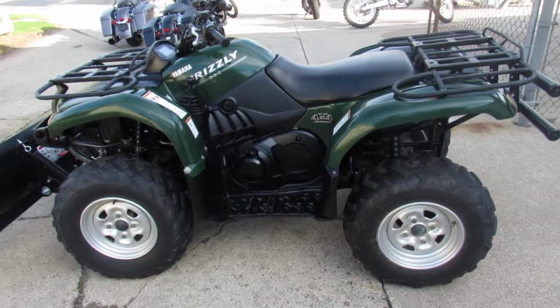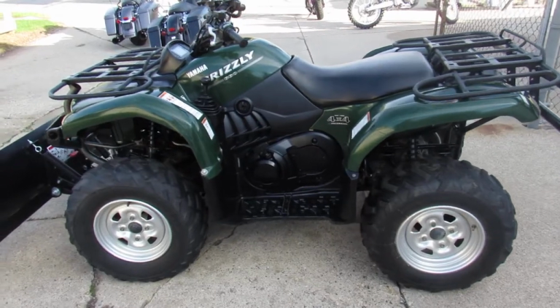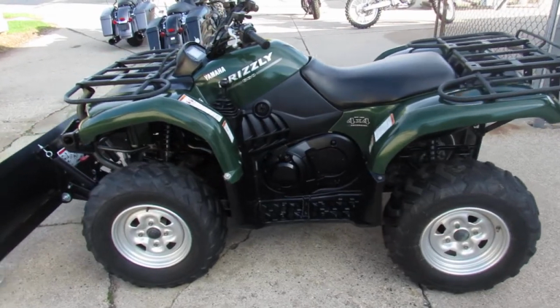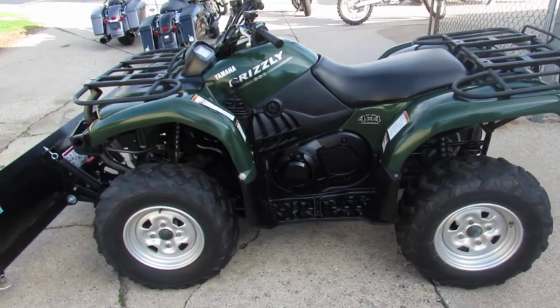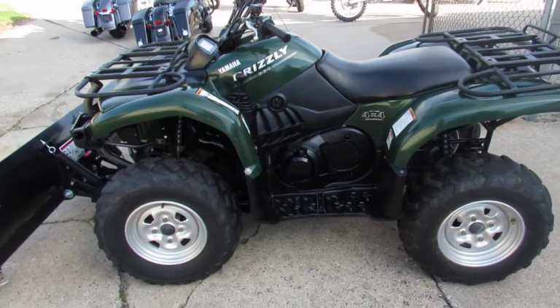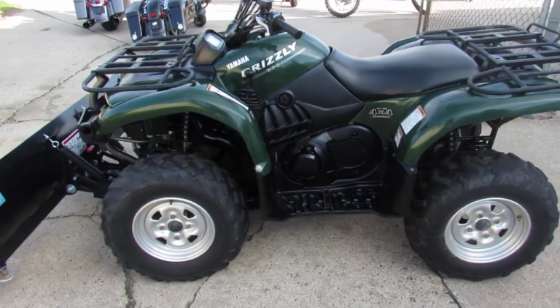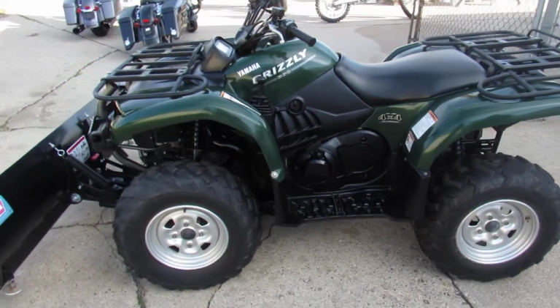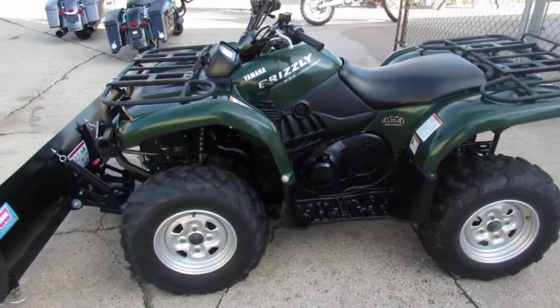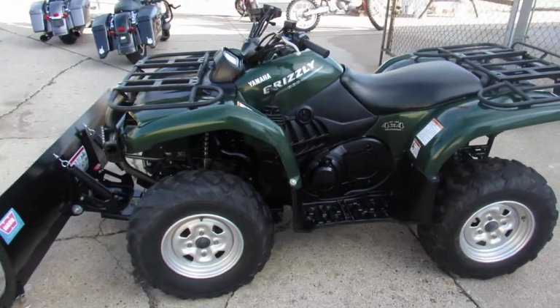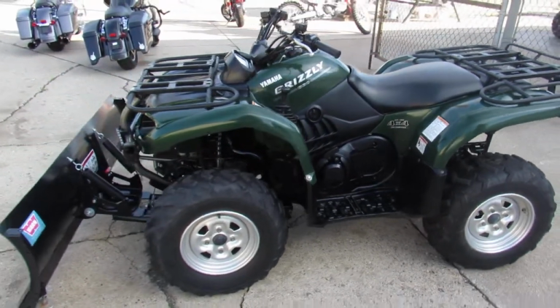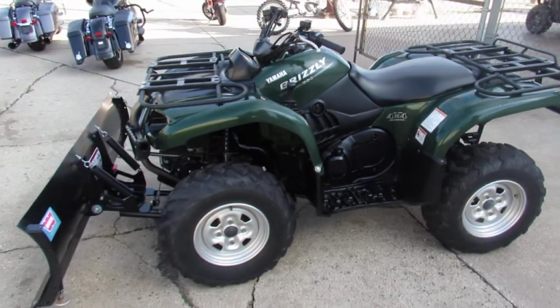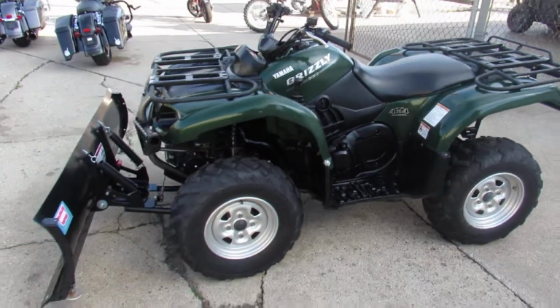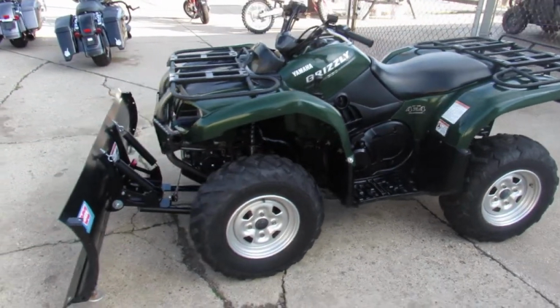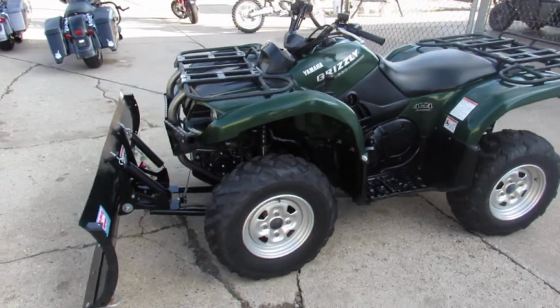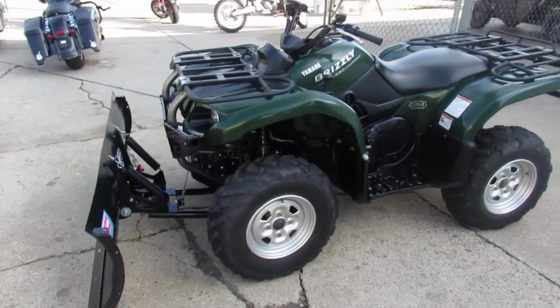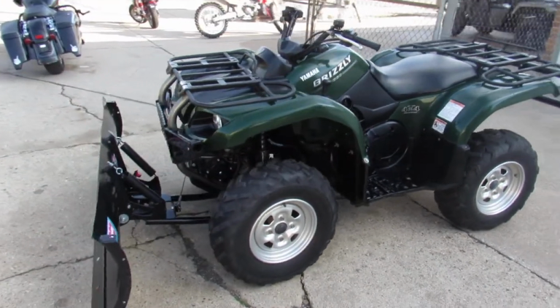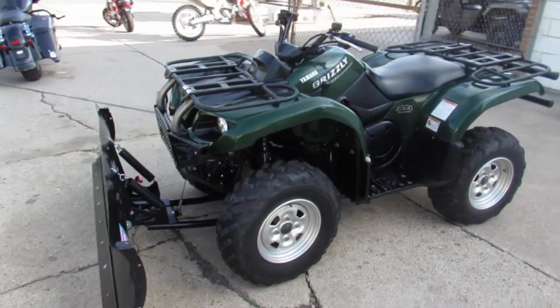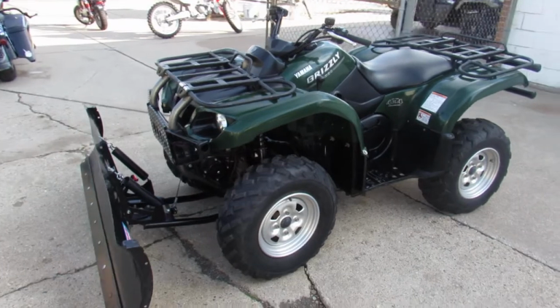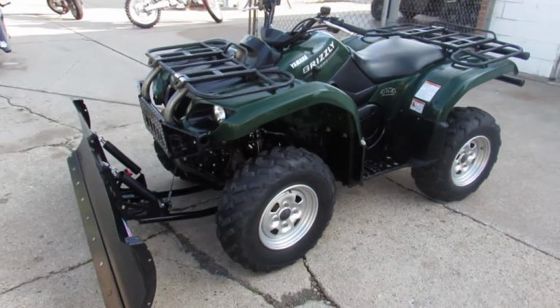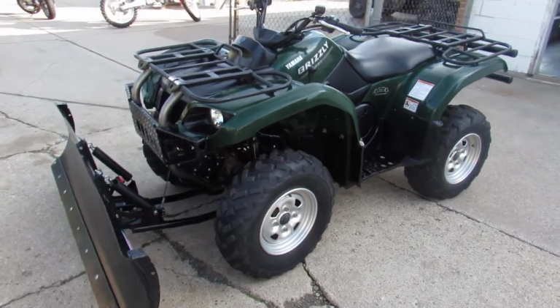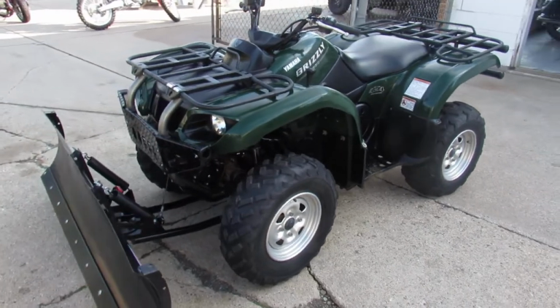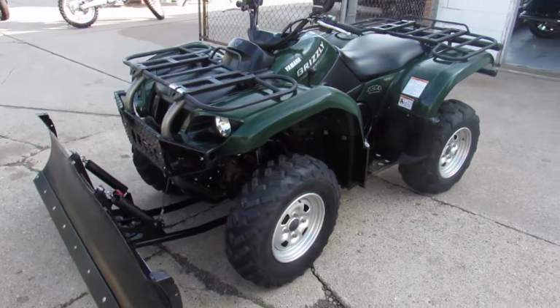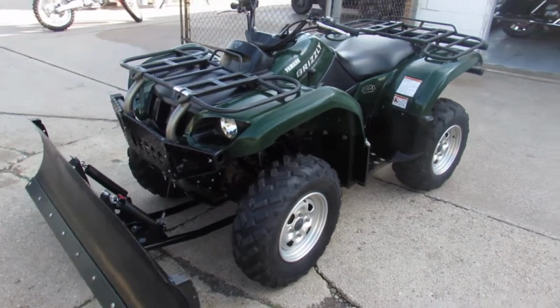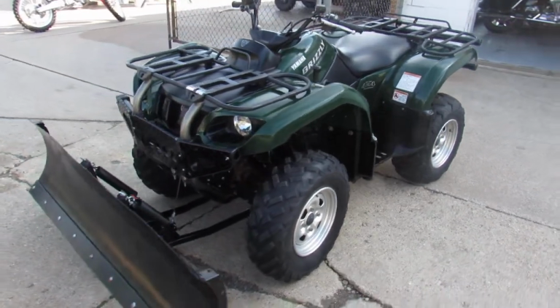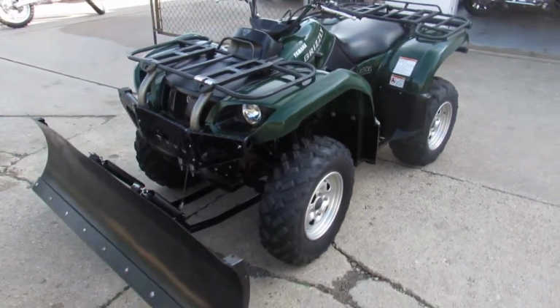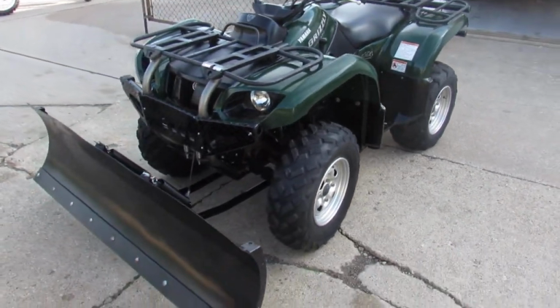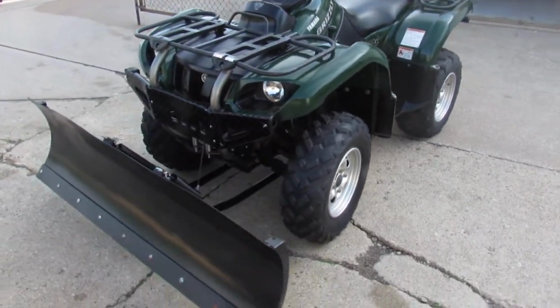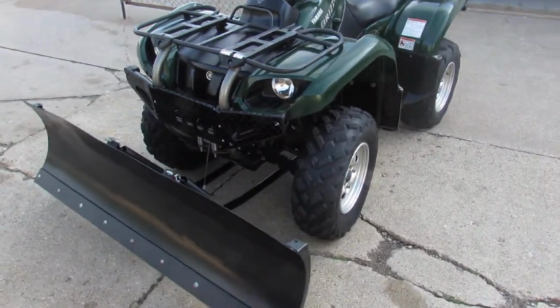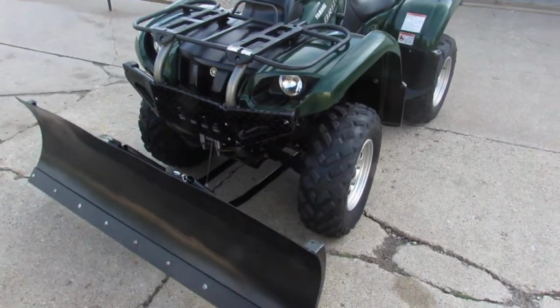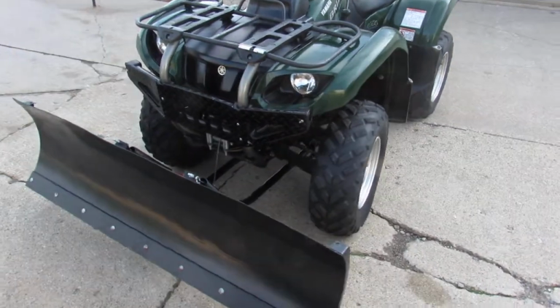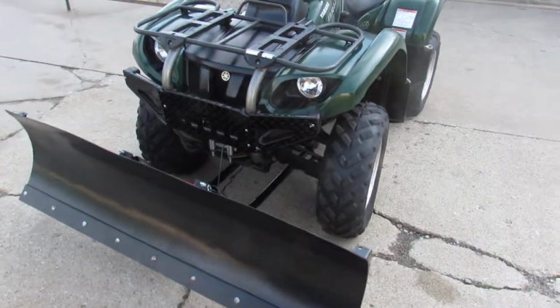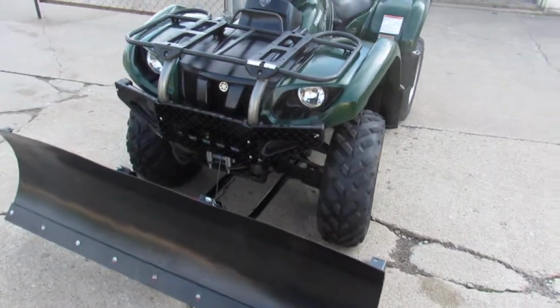Hey guys, it's Approval Power Sports here doing some videos on the used quads we got in. This one here is a 2004 Yamaha Grizzly 660.